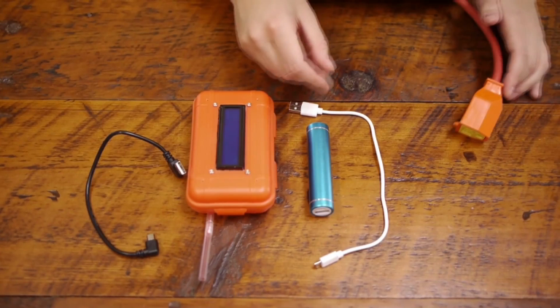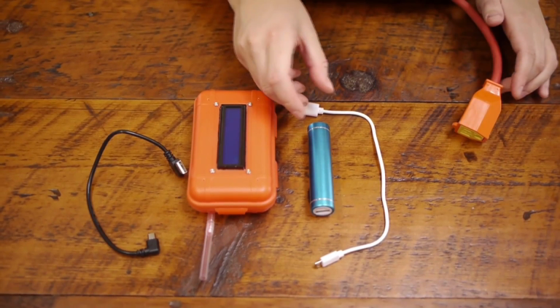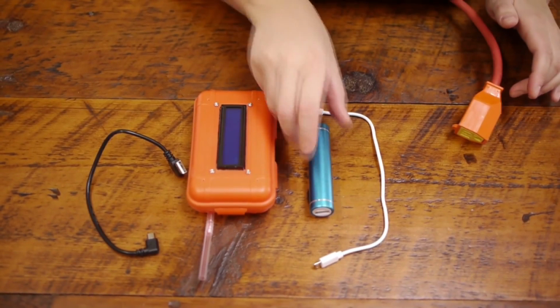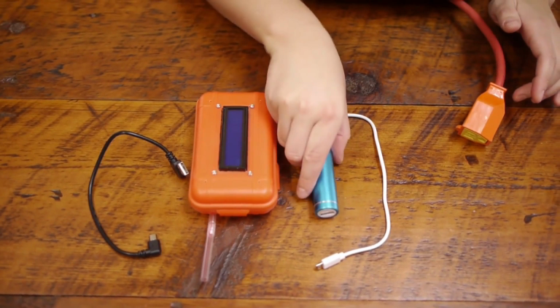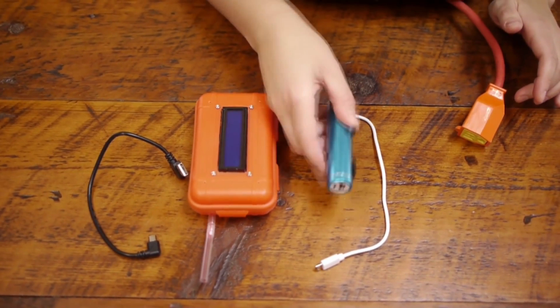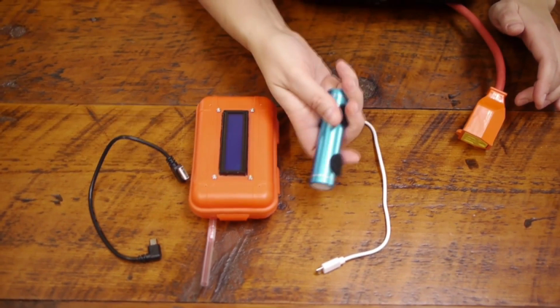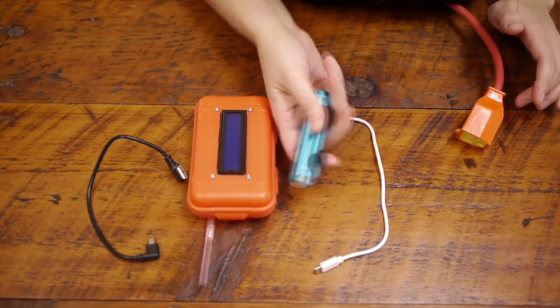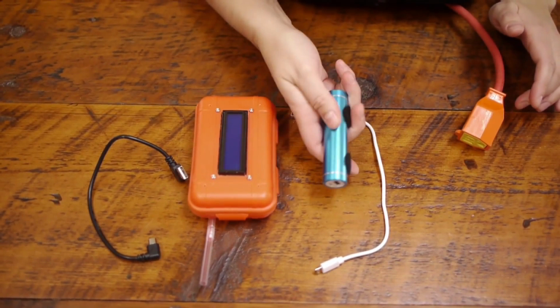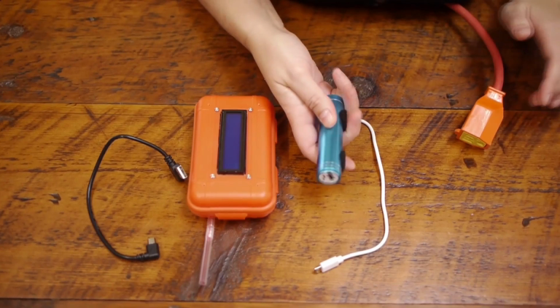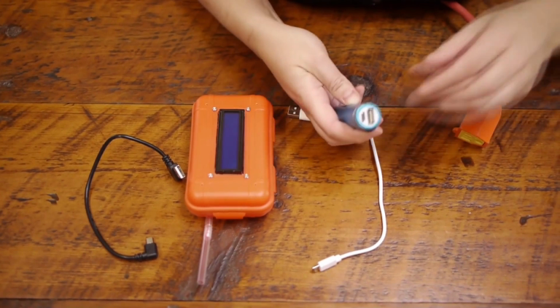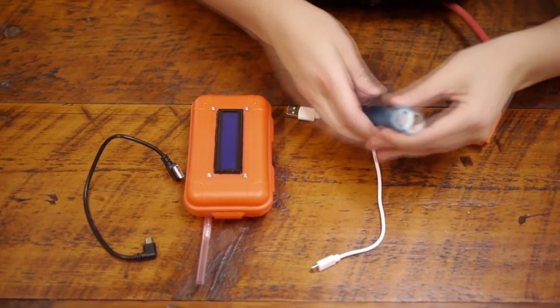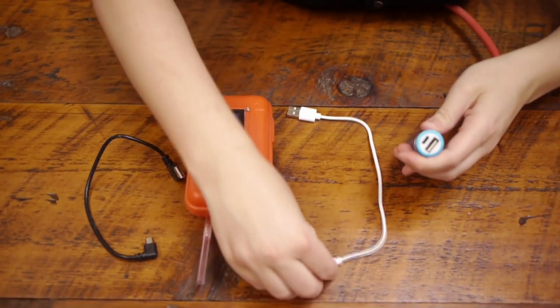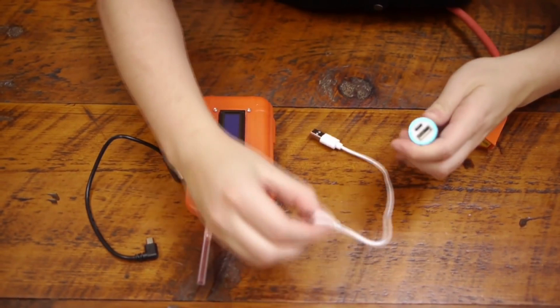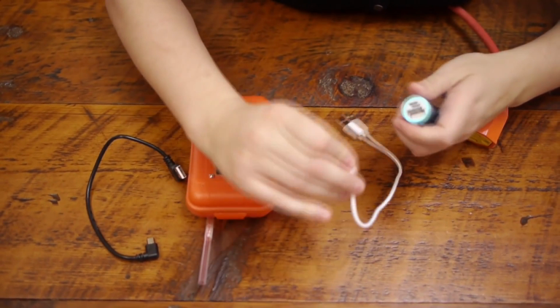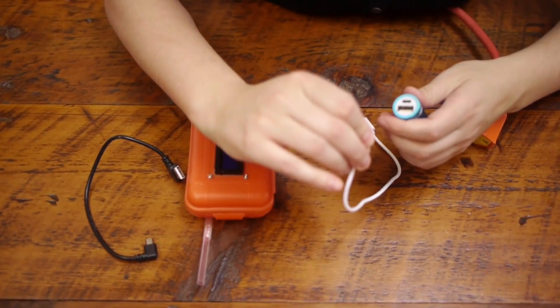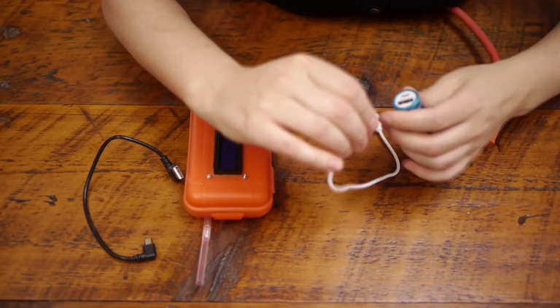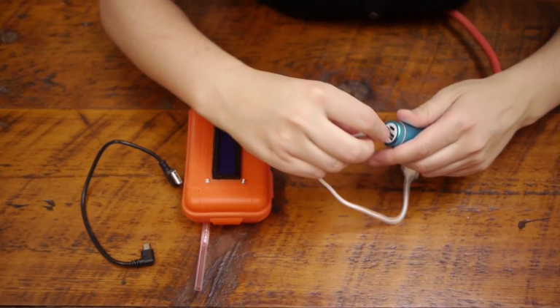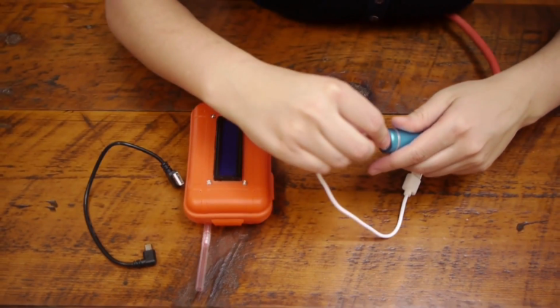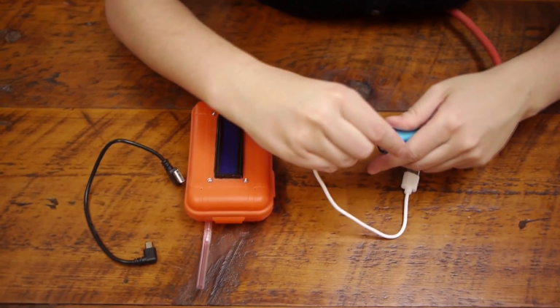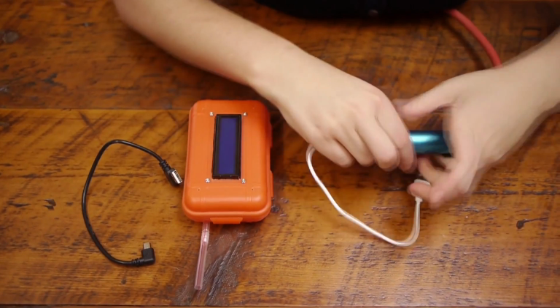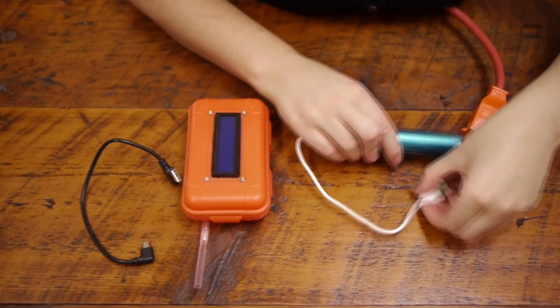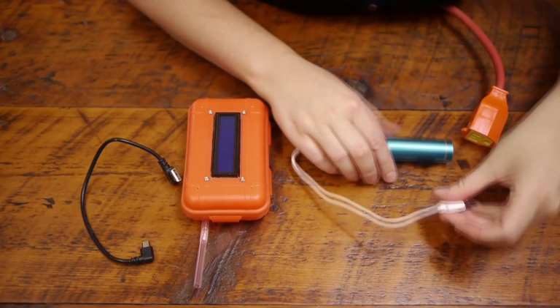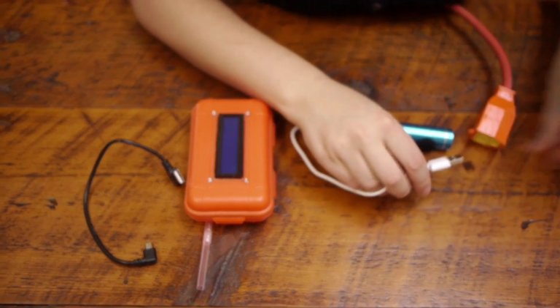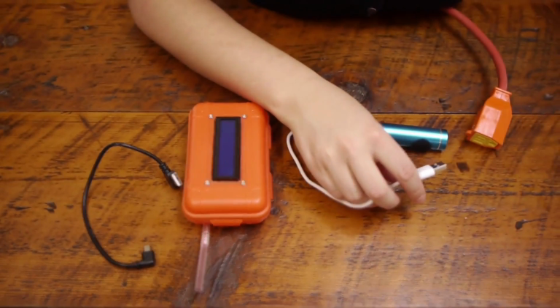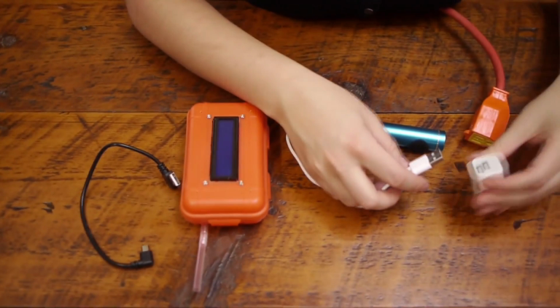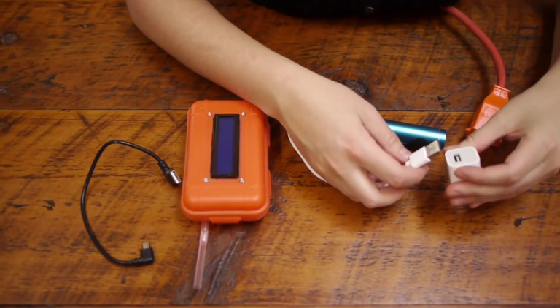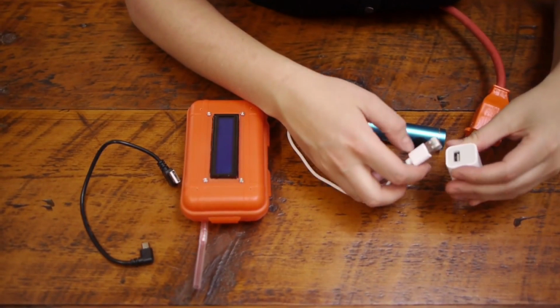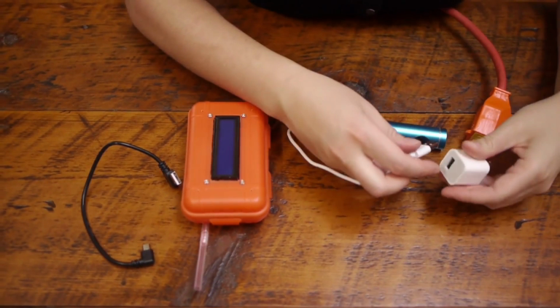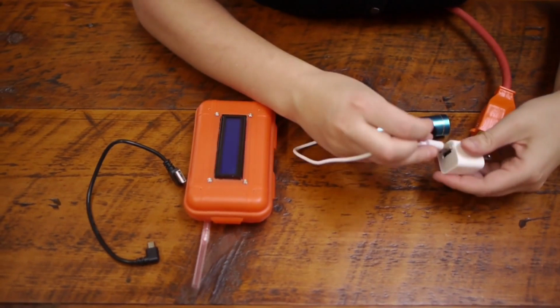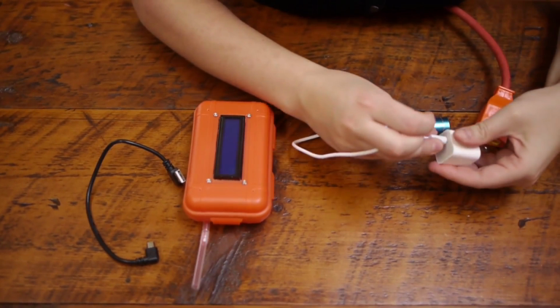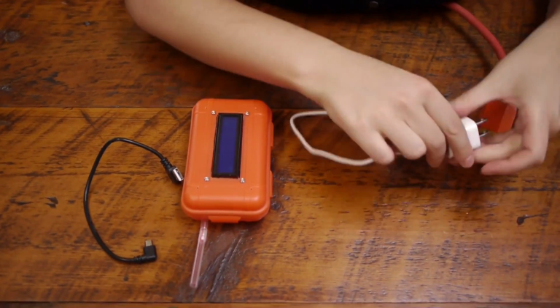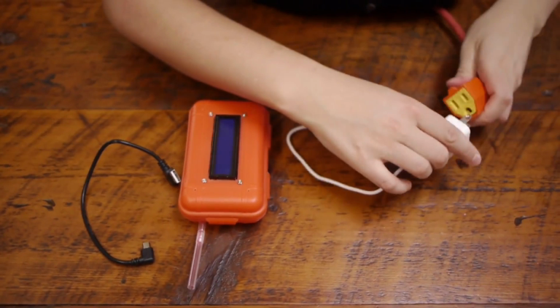The first thing you are going to do is take your battery pack out of the container. You are going to either plug it into your computer to charge, or you can plug it into a wall charger like this.